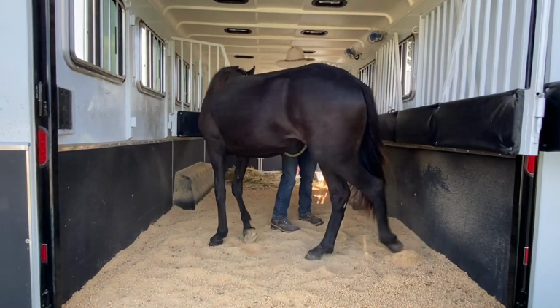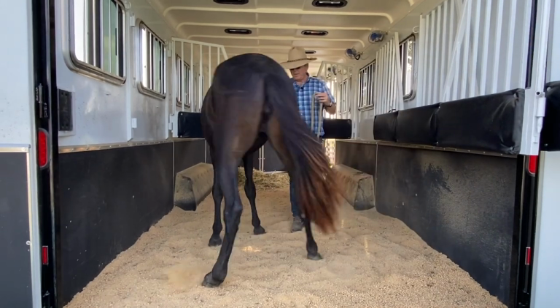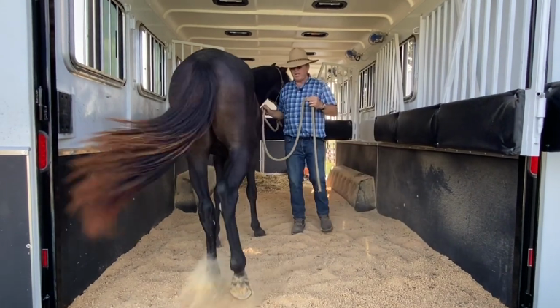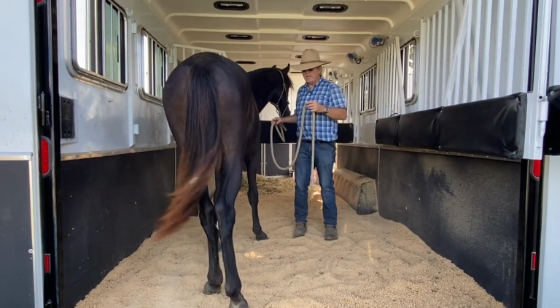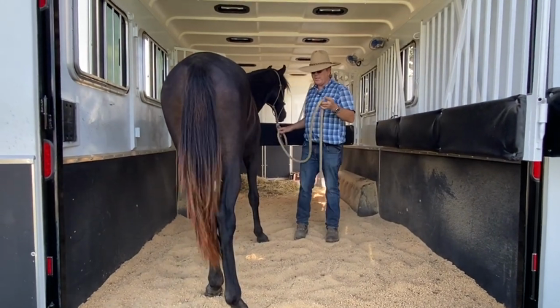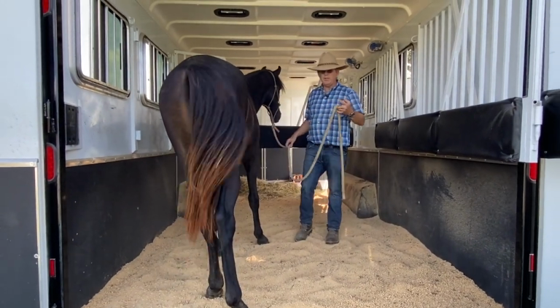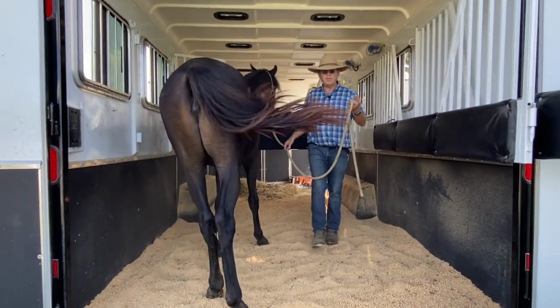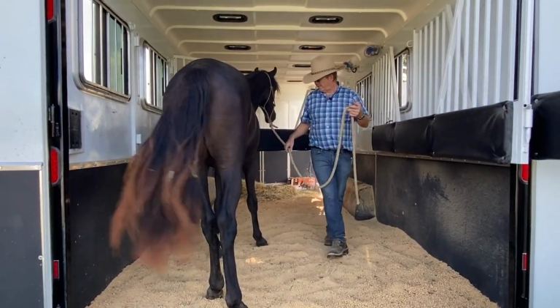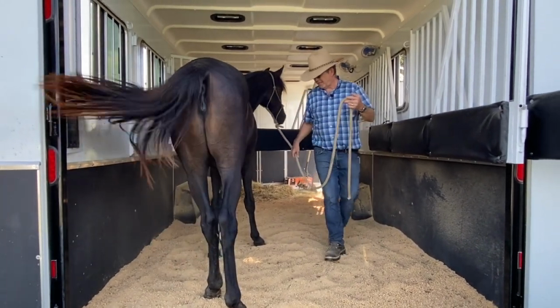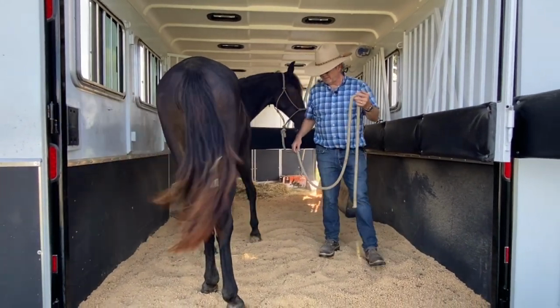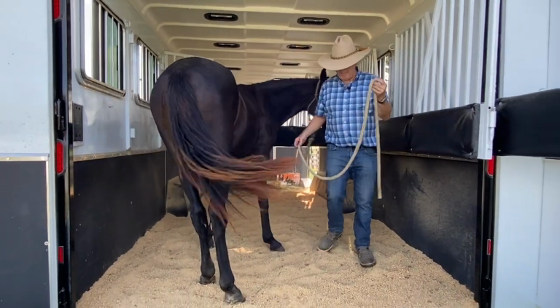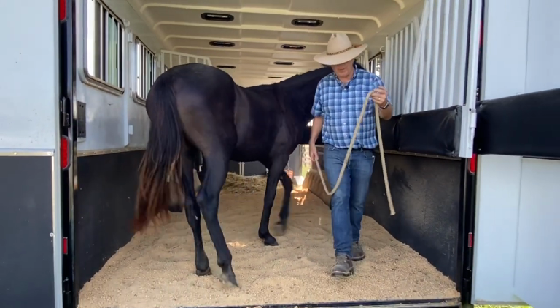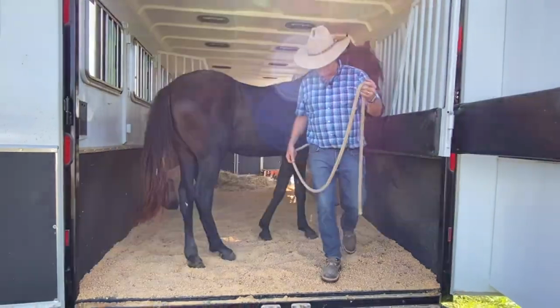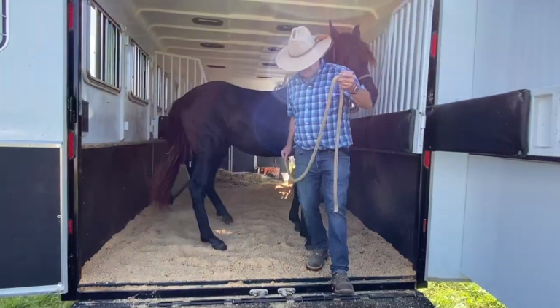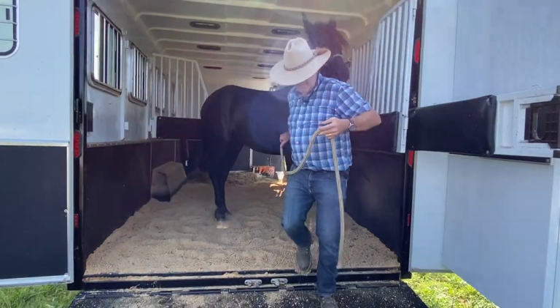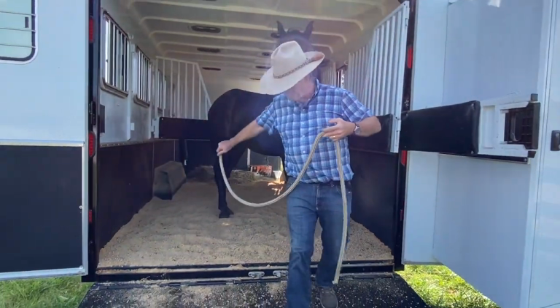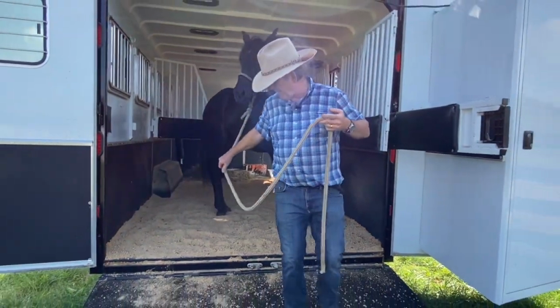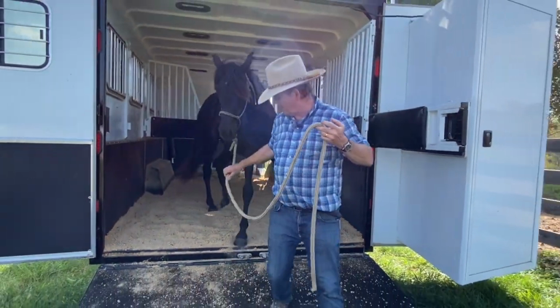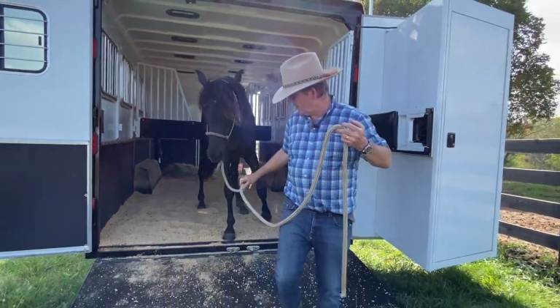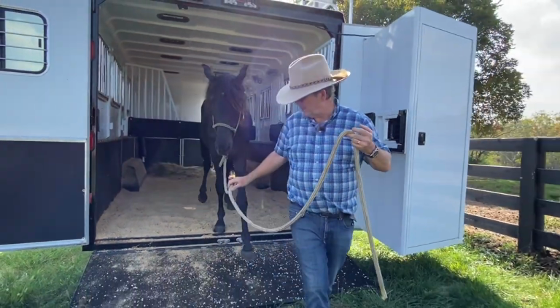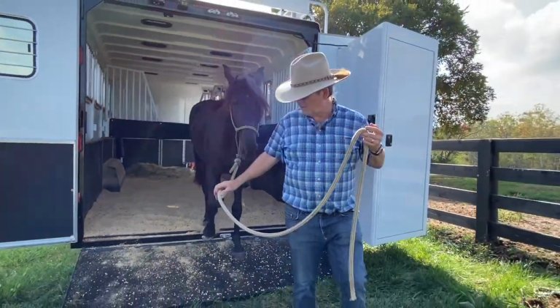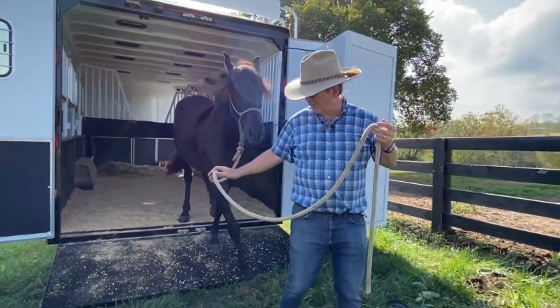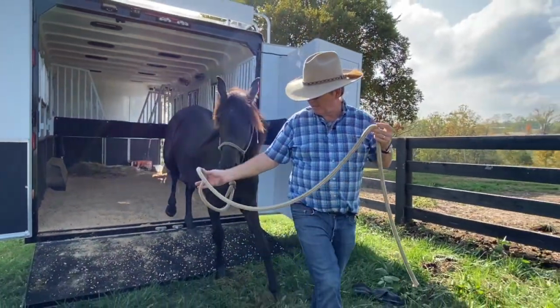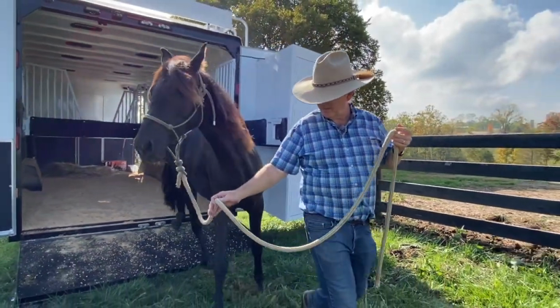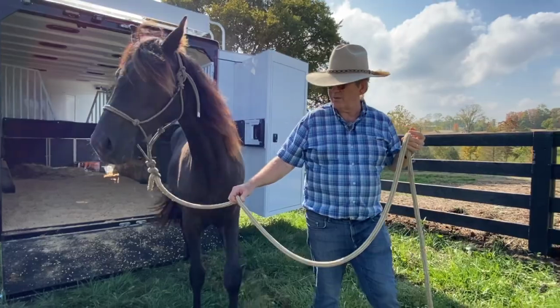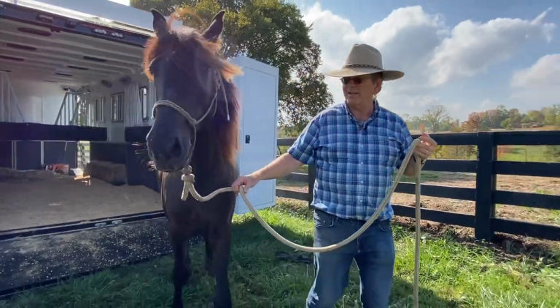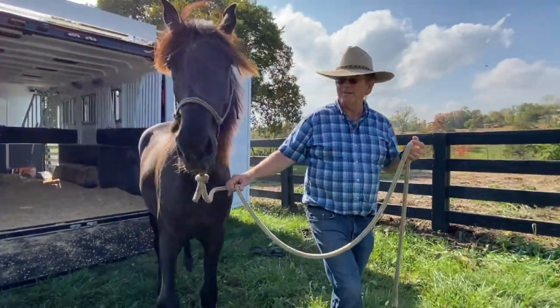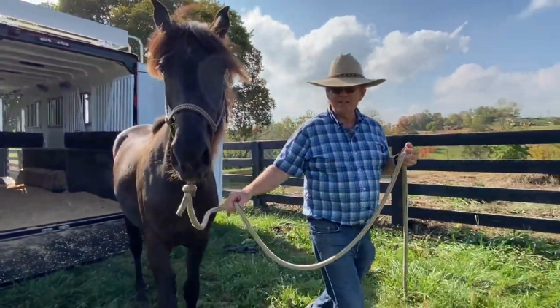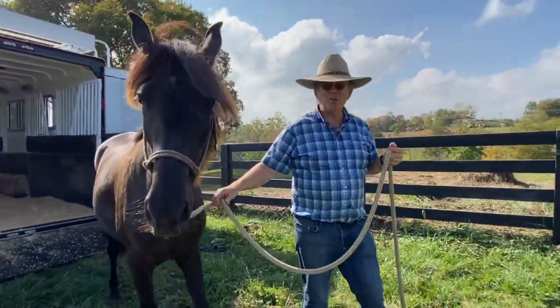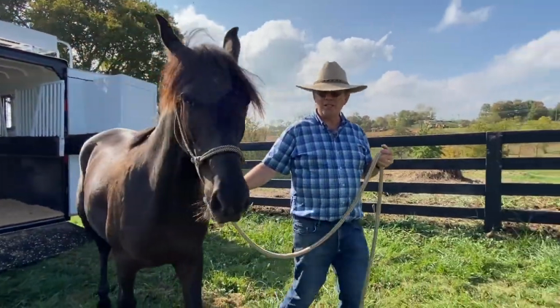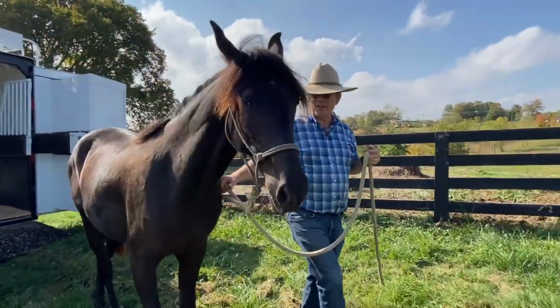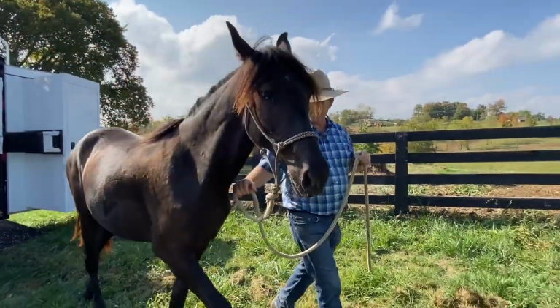Then I just lead them out. A lot of times going out is worse than going in, but she's doing okay. She's a little pushy still.